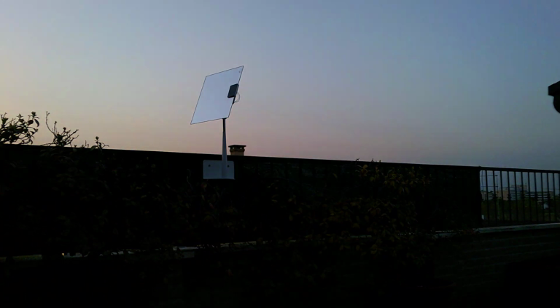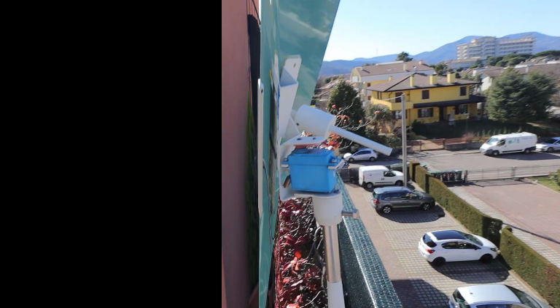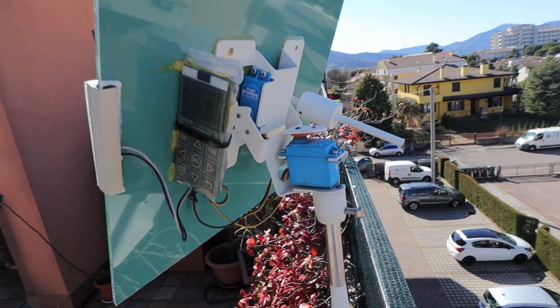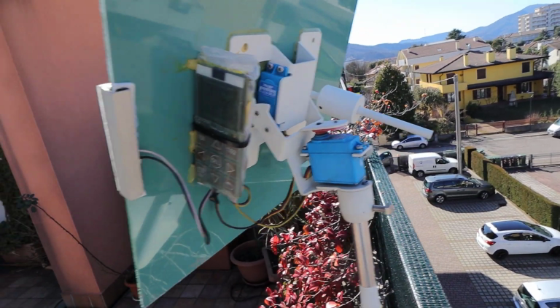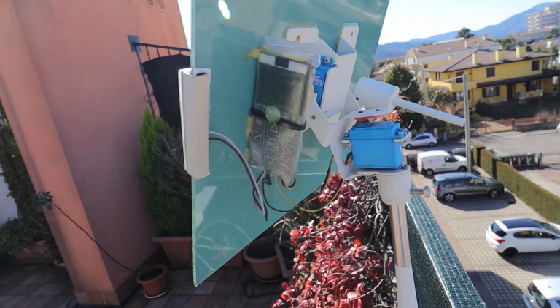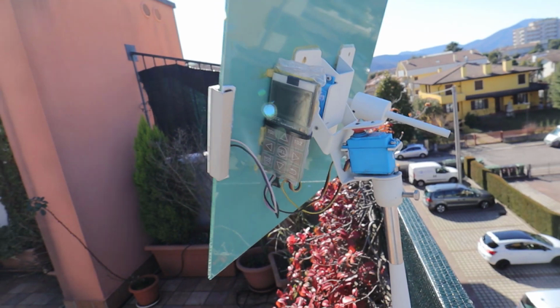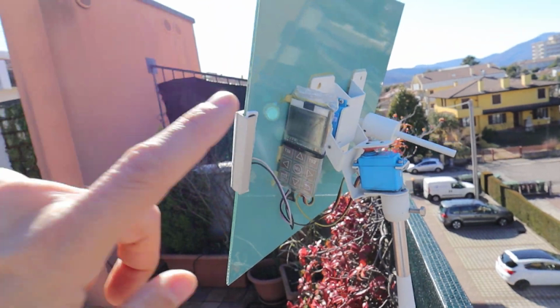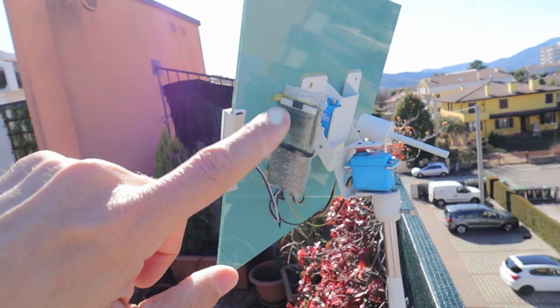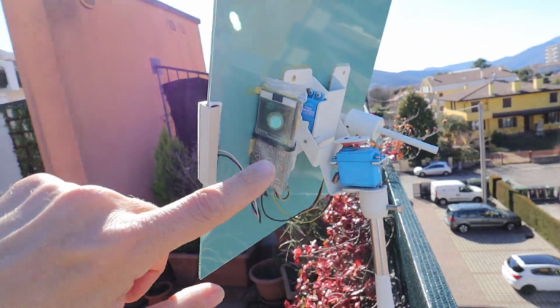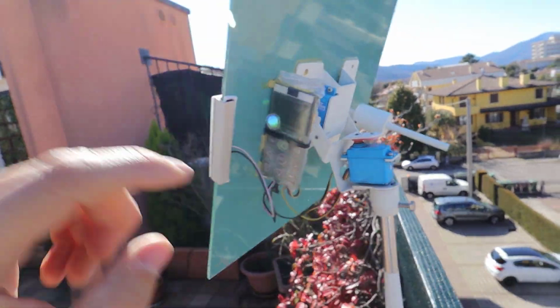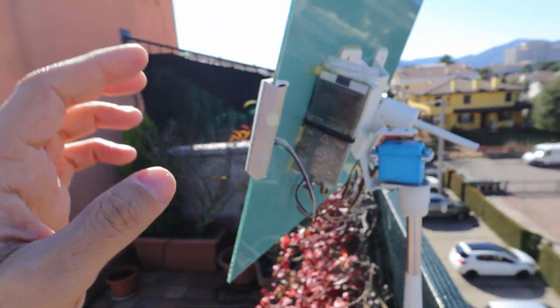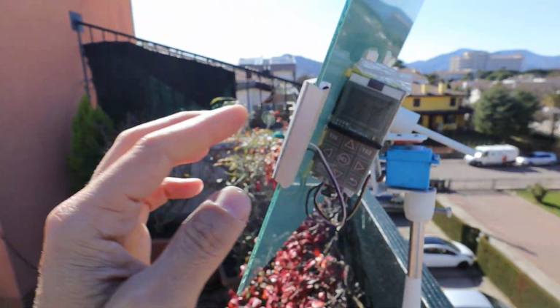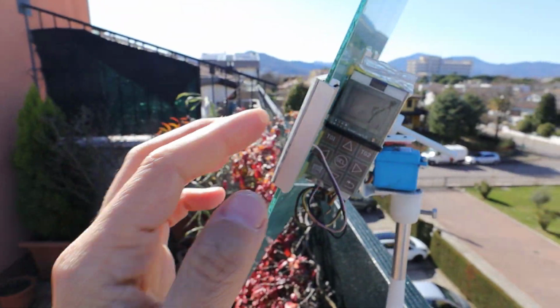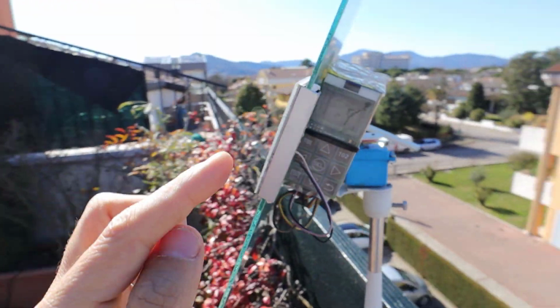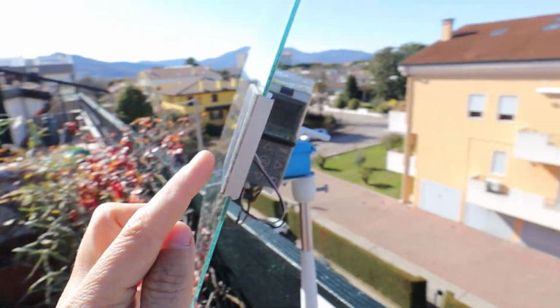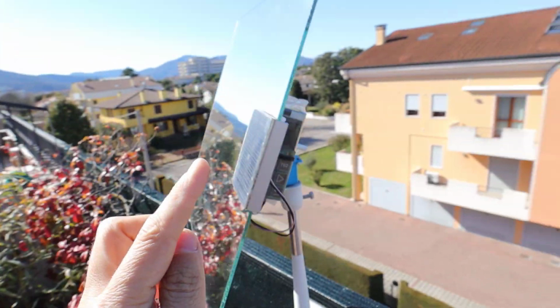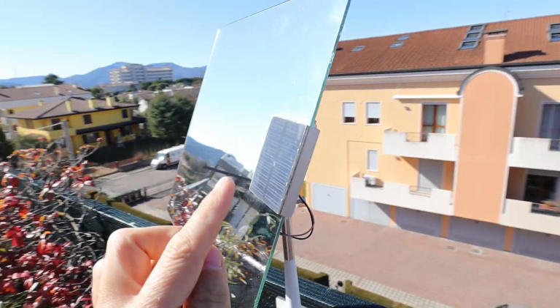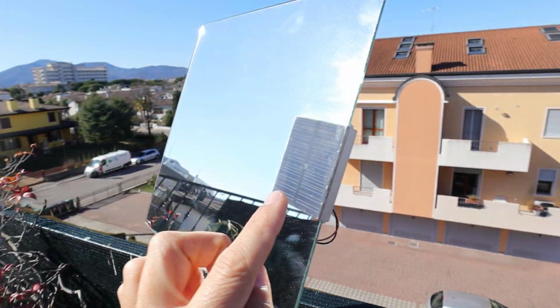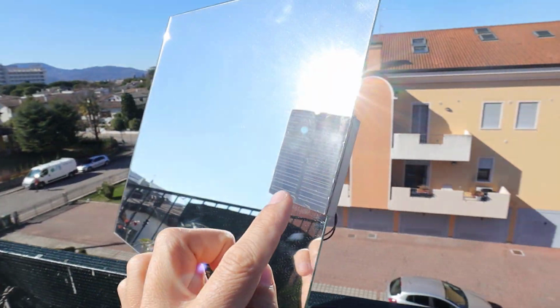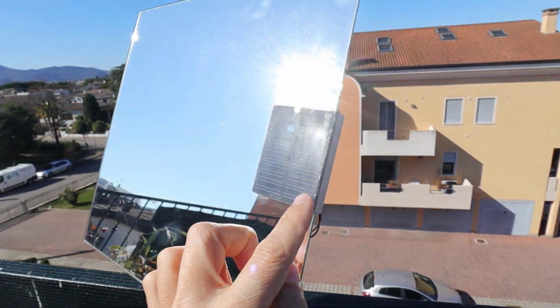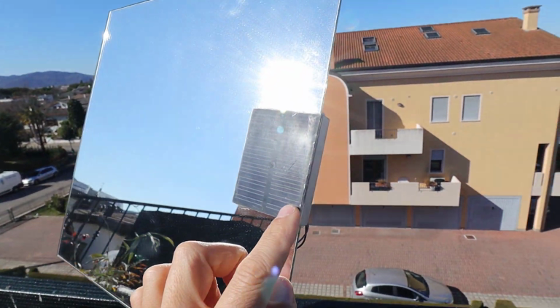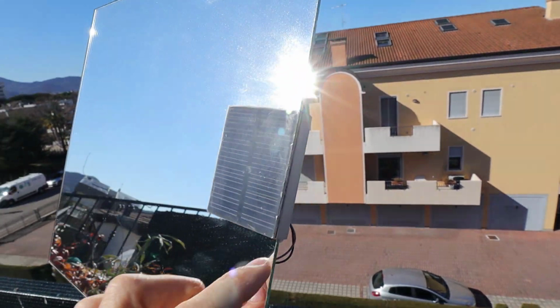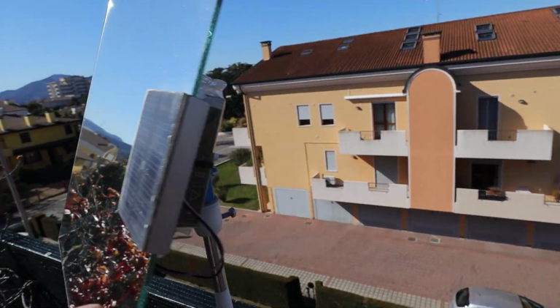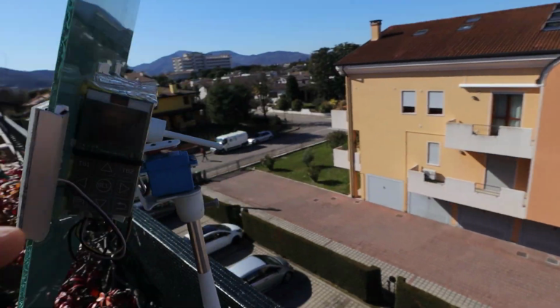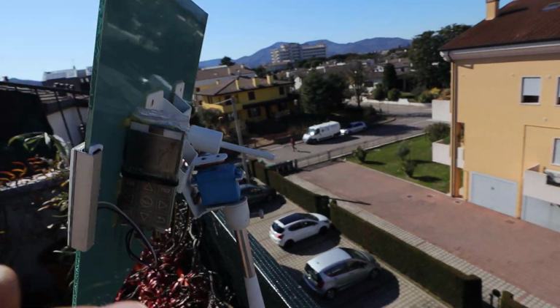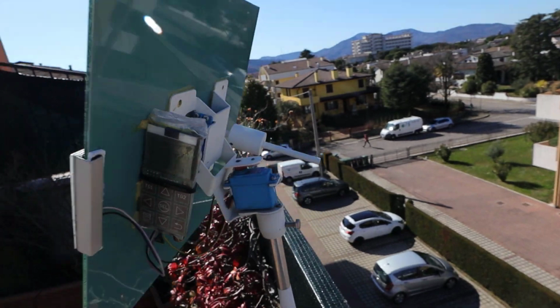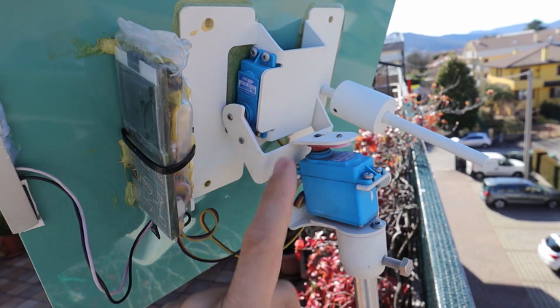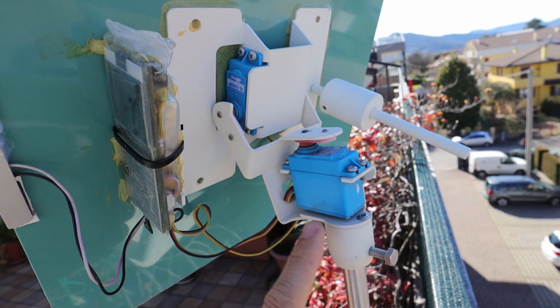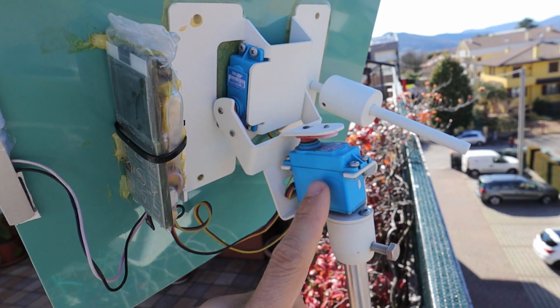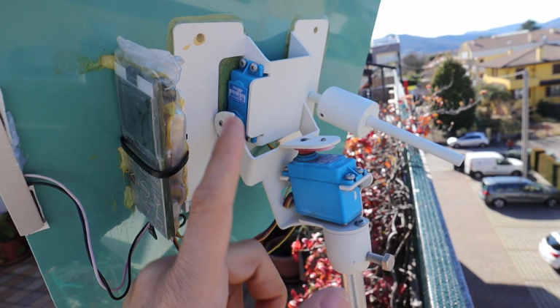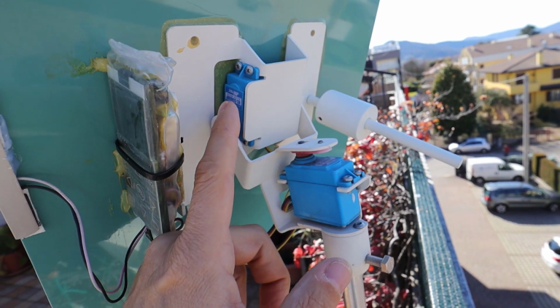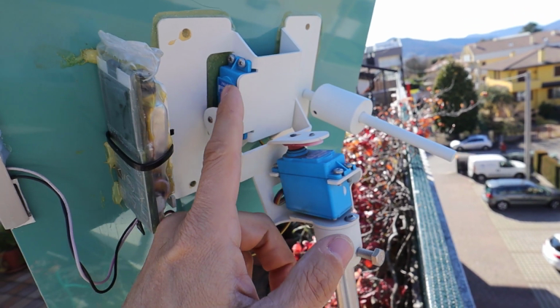The heliostat consists of this controller, powered by a solar panel, and two waterproof servo motors.